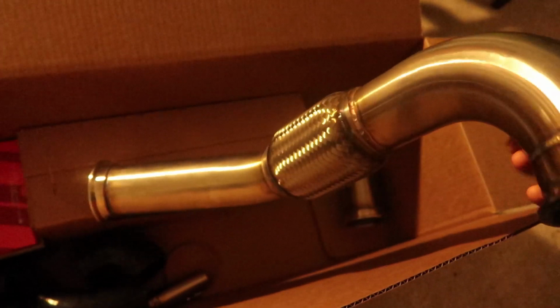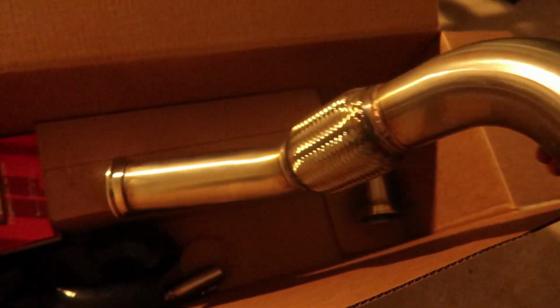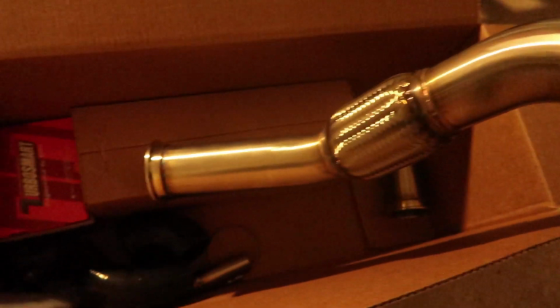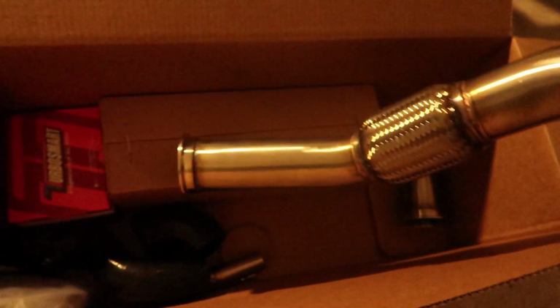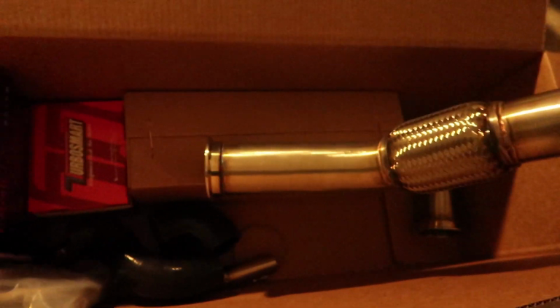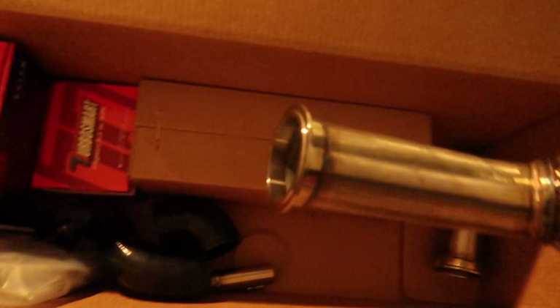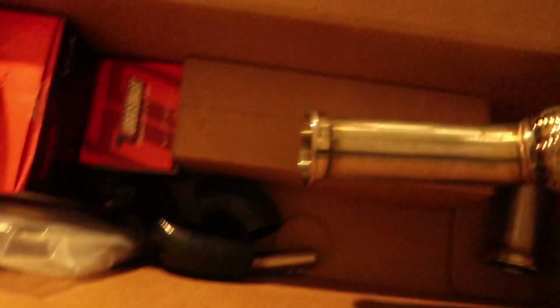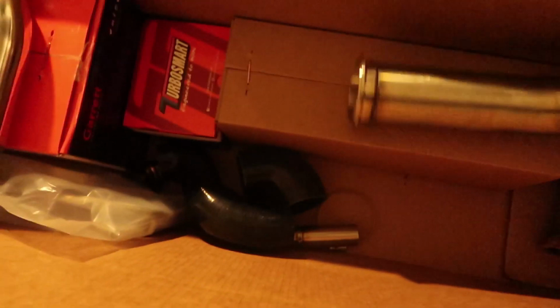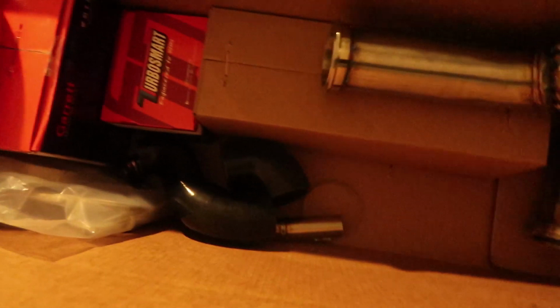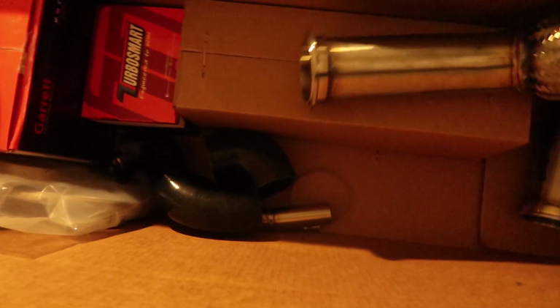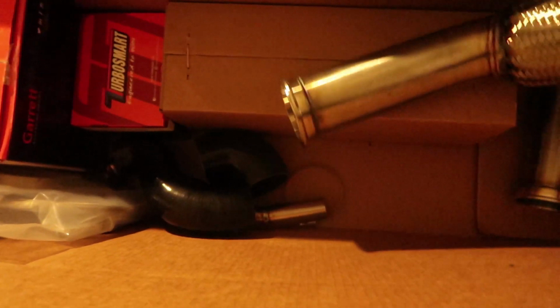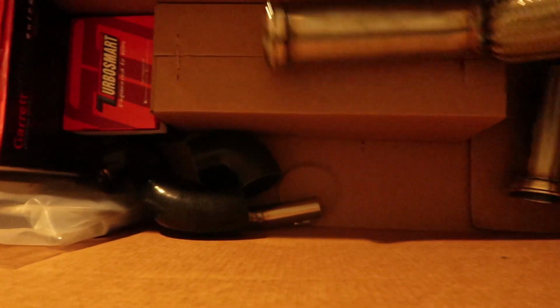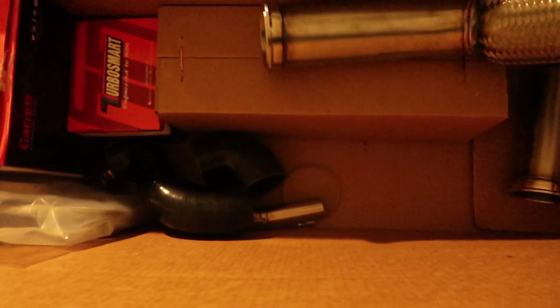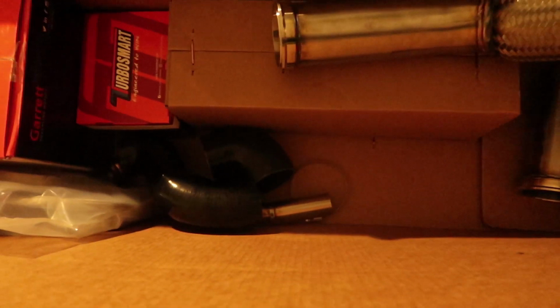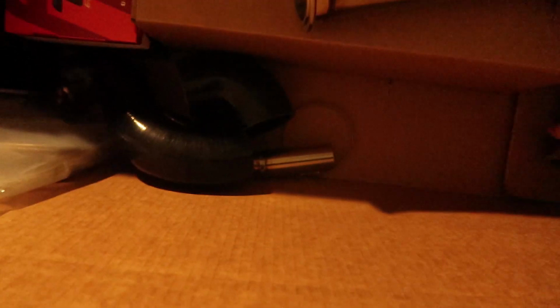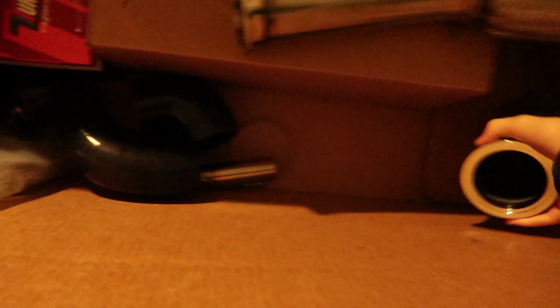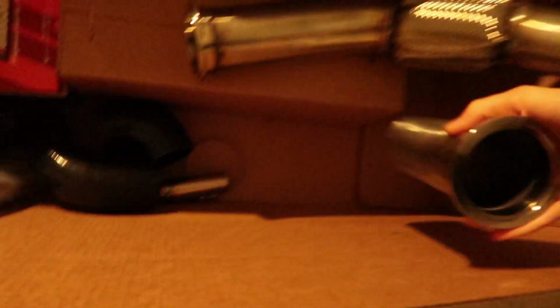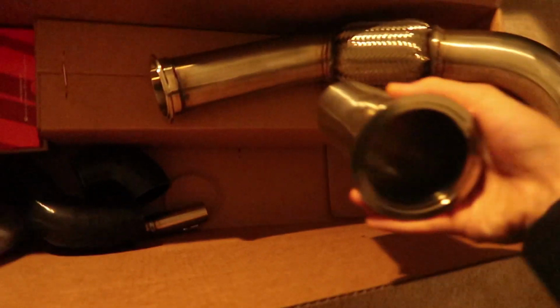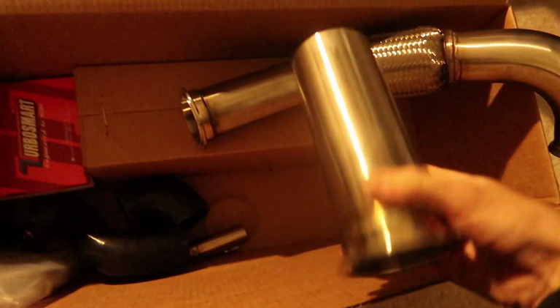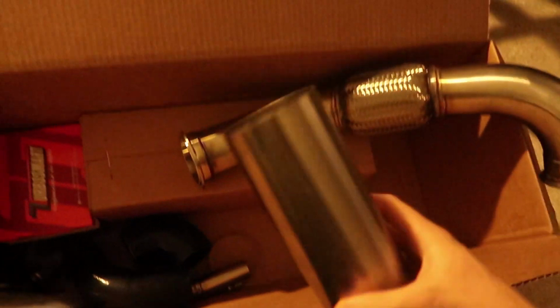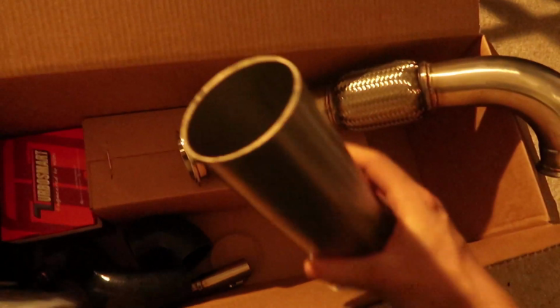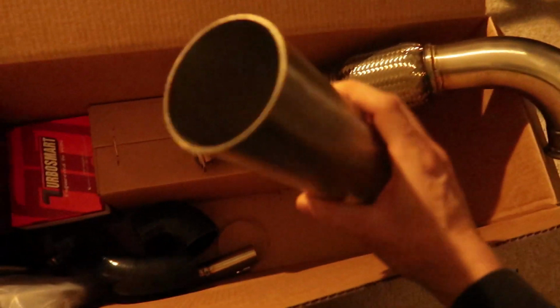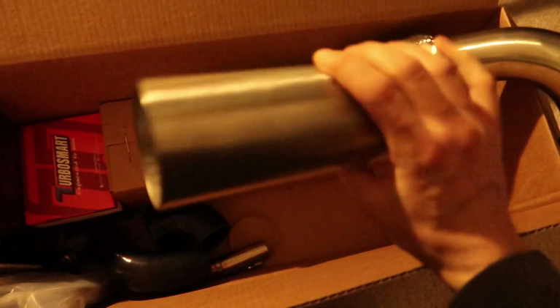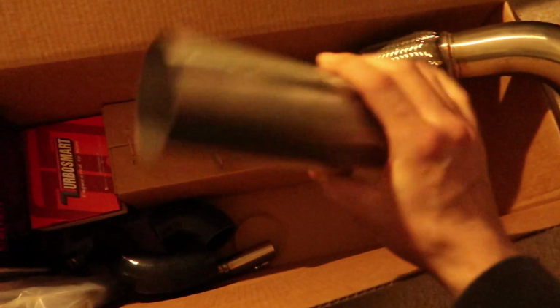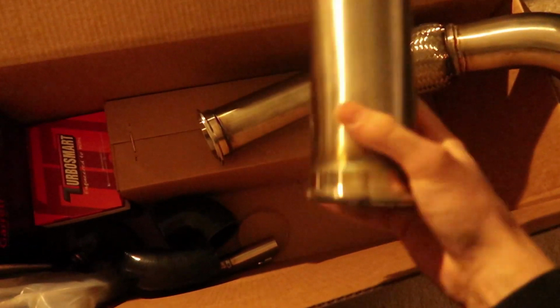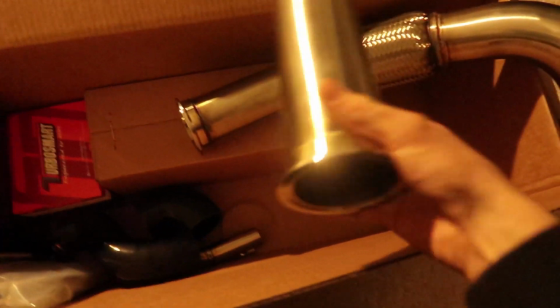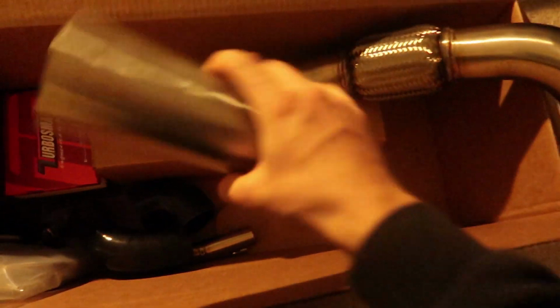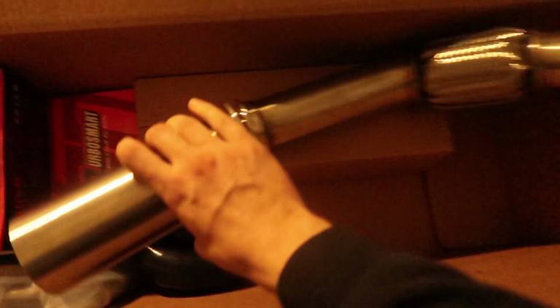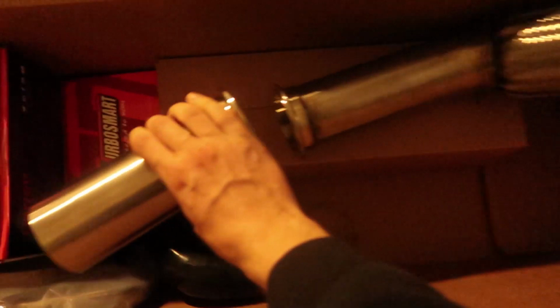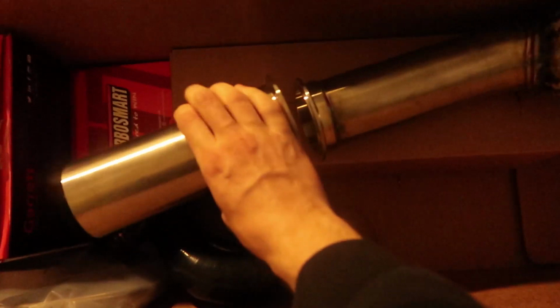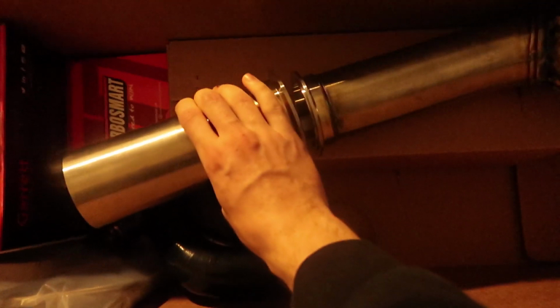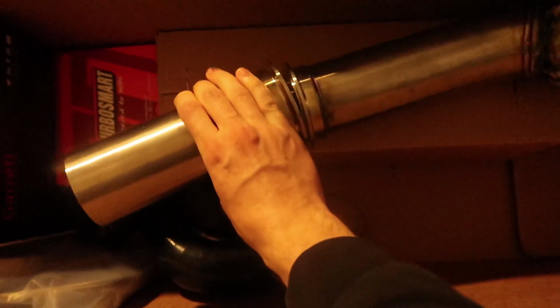Really what I'm trying to show is the quality of the kit. Here's the downpipe — I show the welds a little bit. Welds look really good, everything feels really solid.